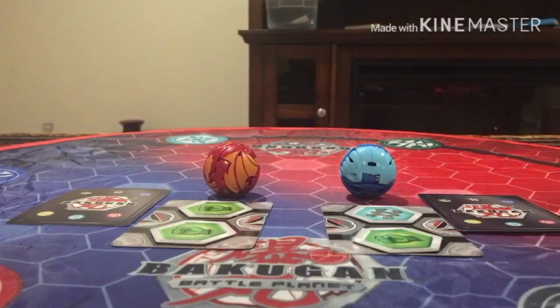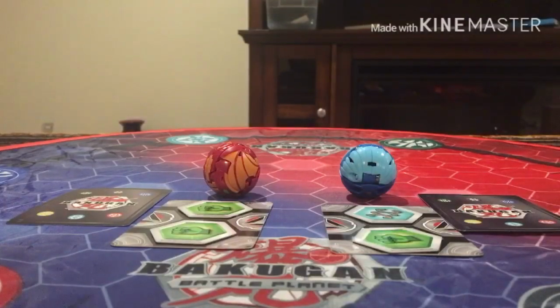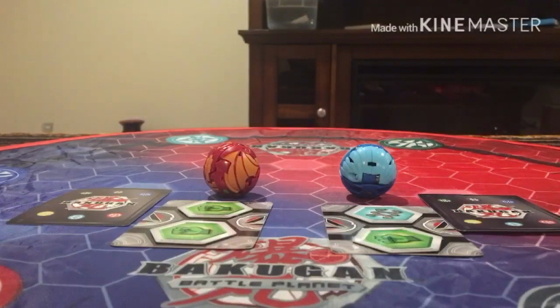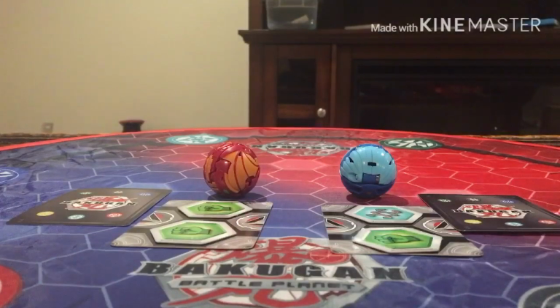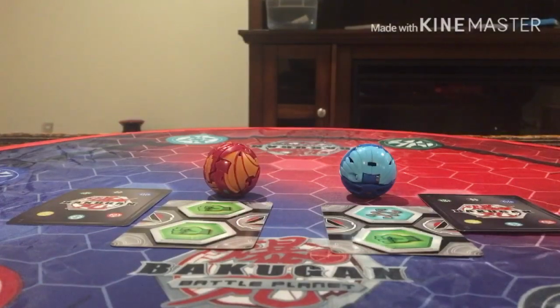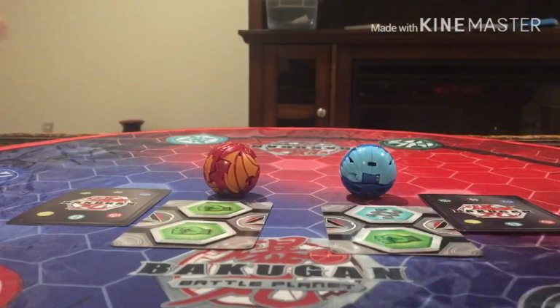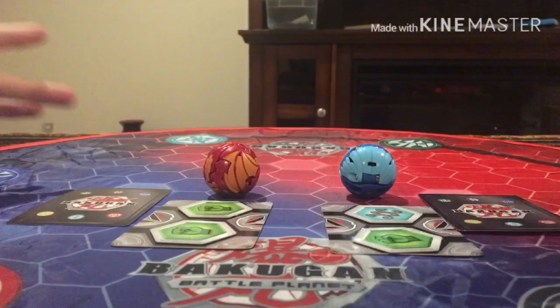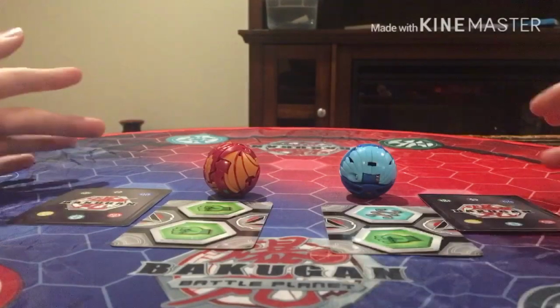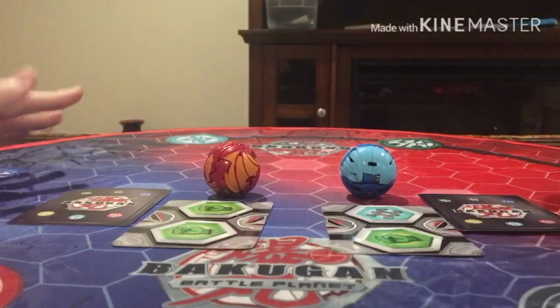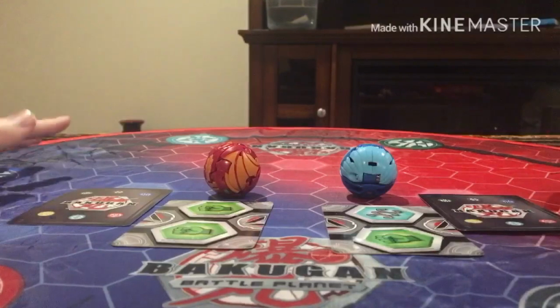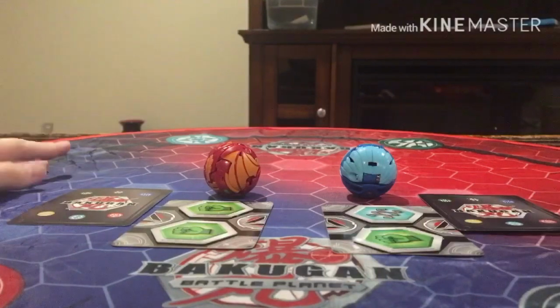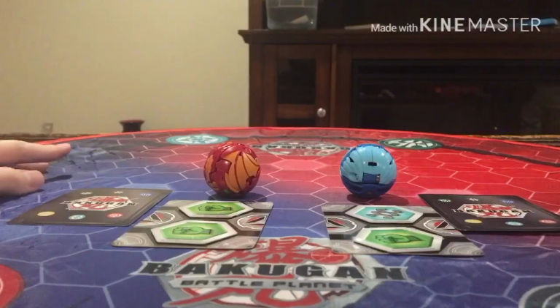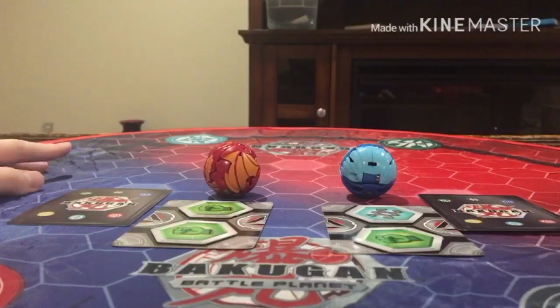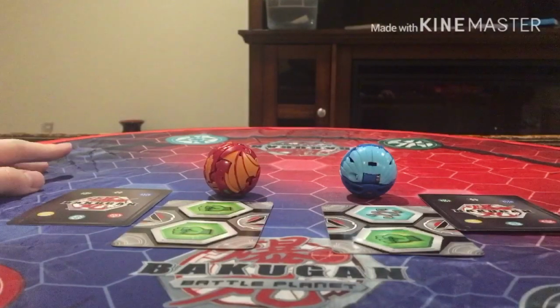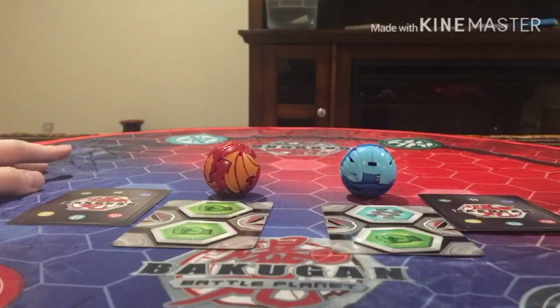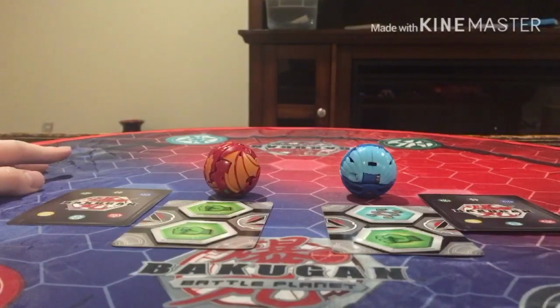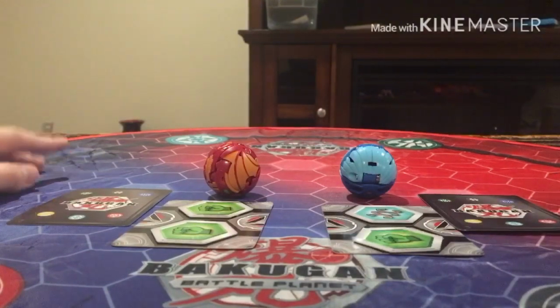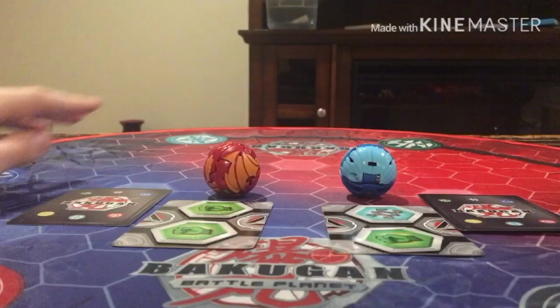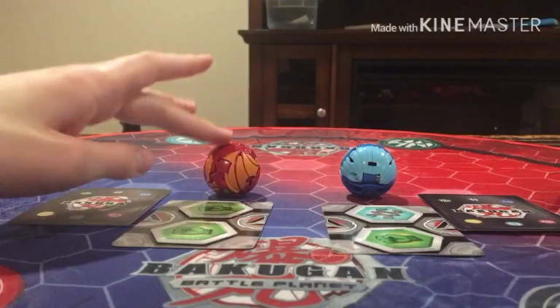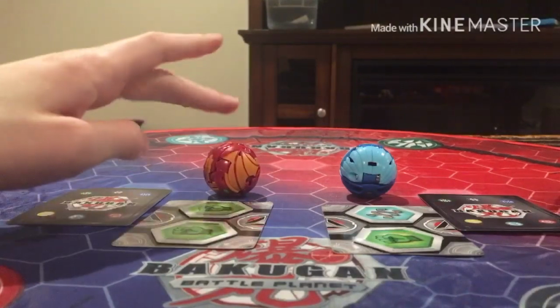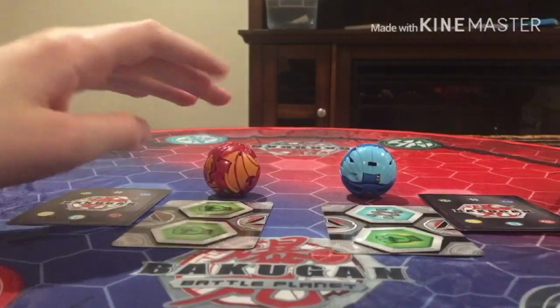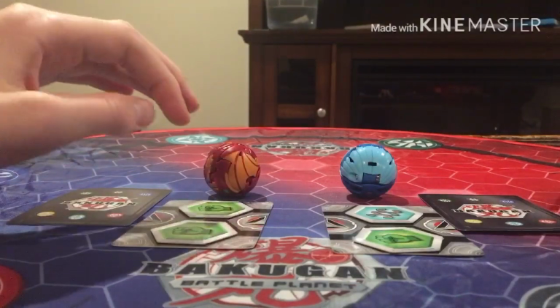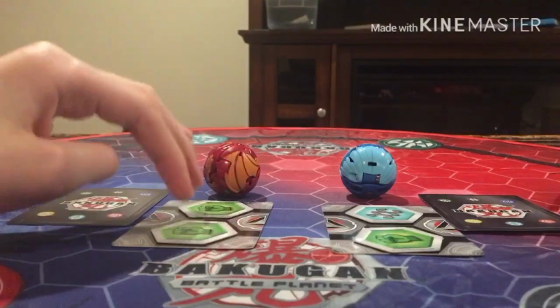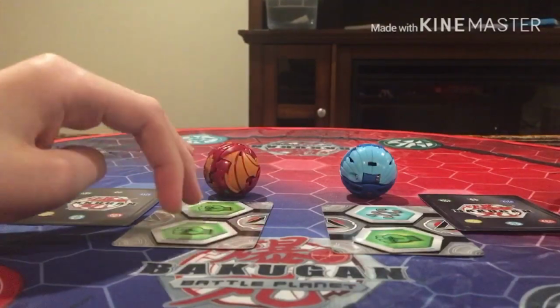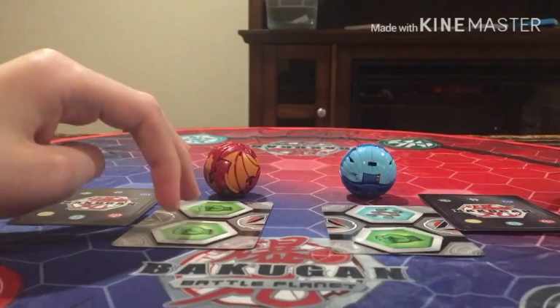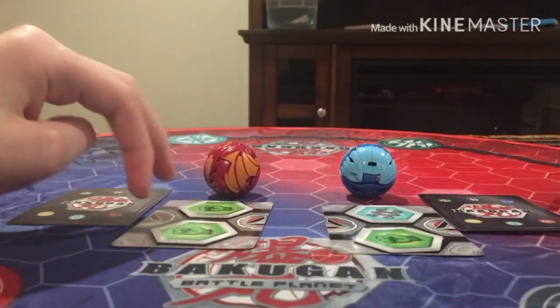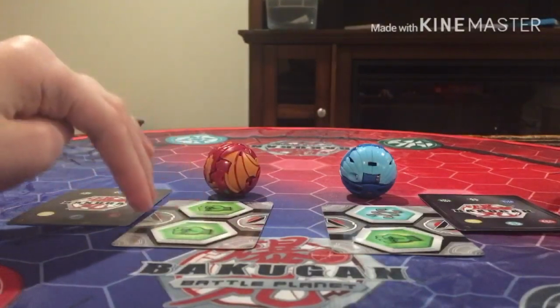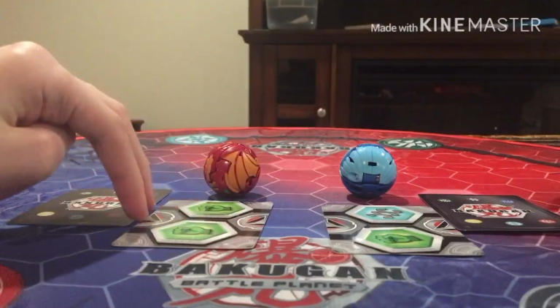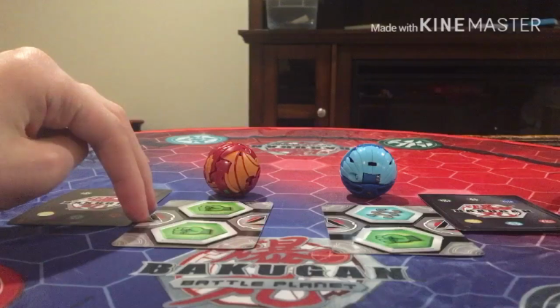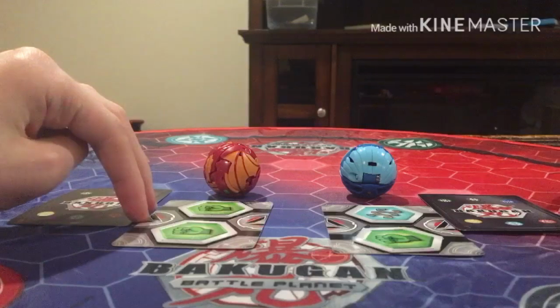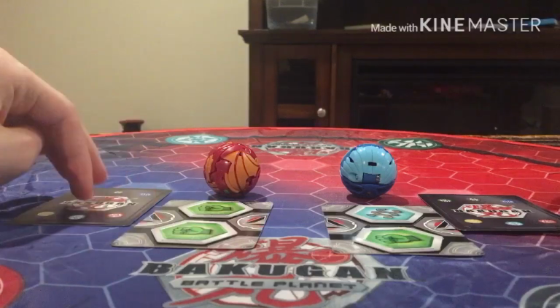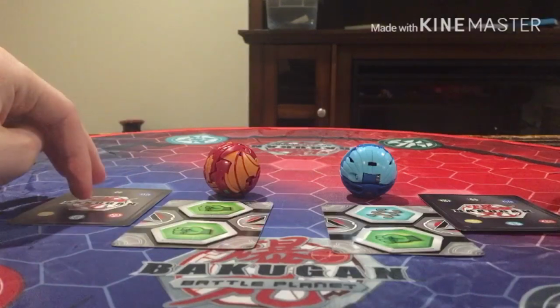Here are all the contents of the set. Each core Bakugan for Armored Alliance comes with the Bakugan itself, 2 Bakugors, a Gate Trainer, and a Character Card.